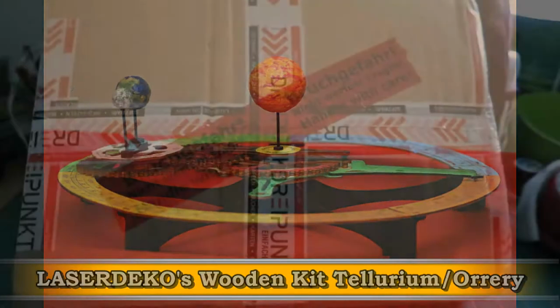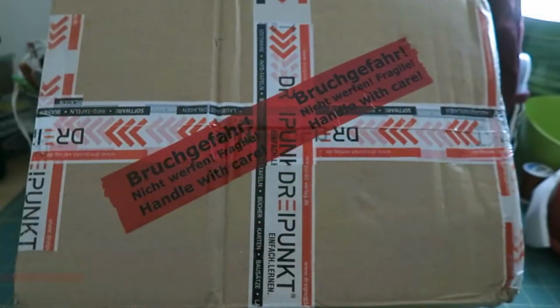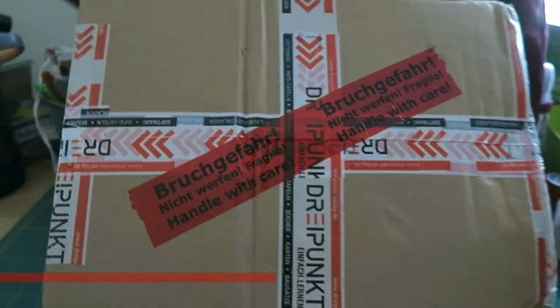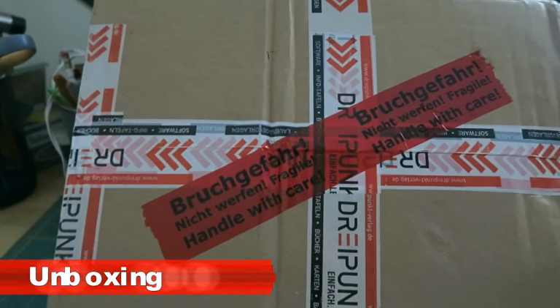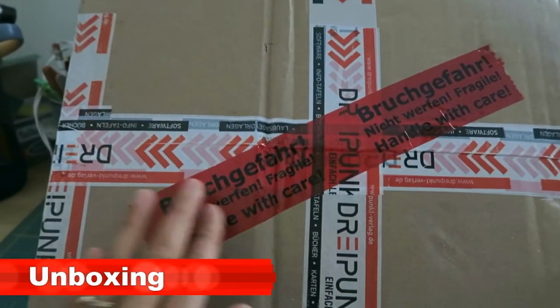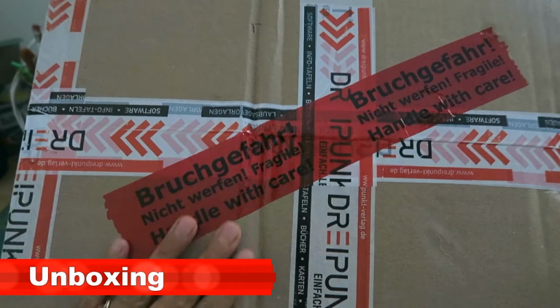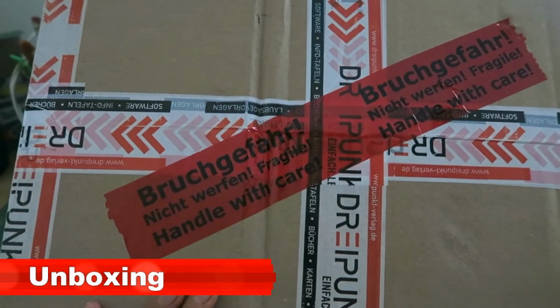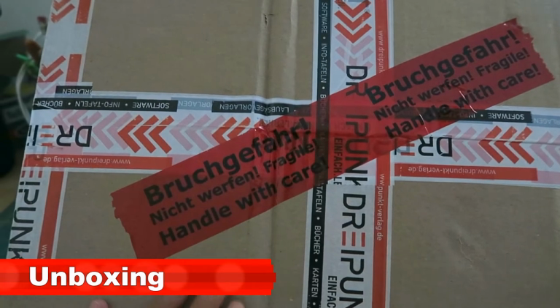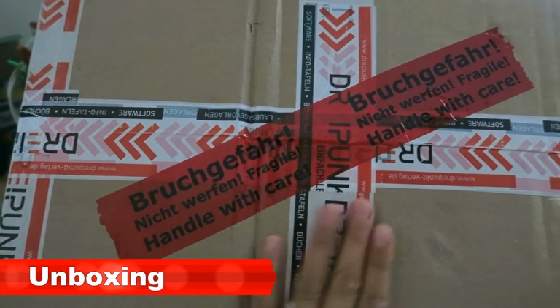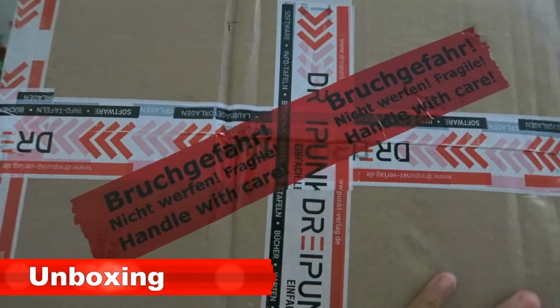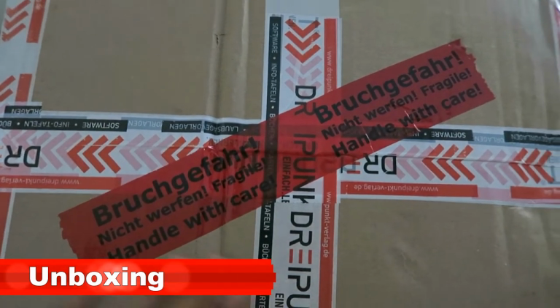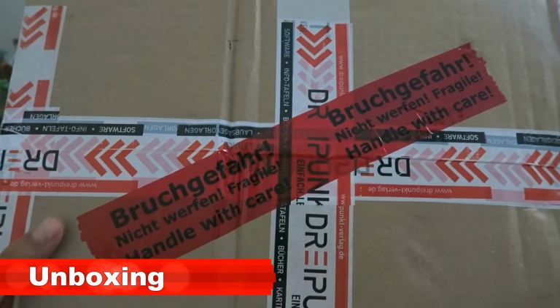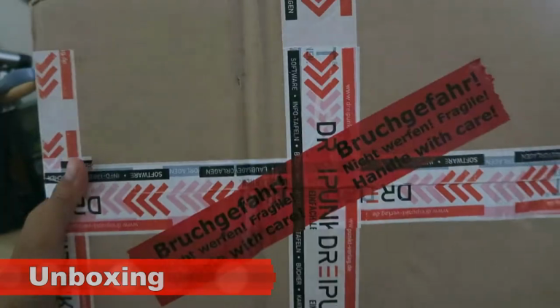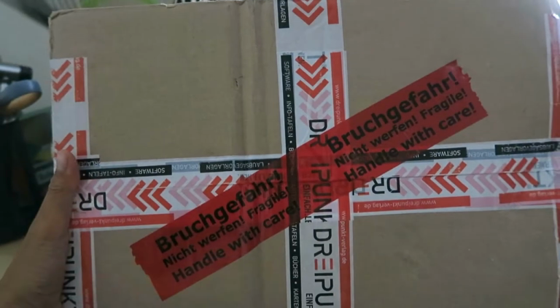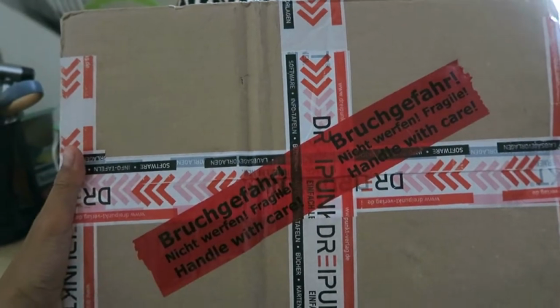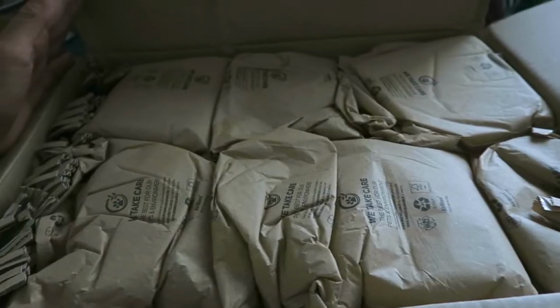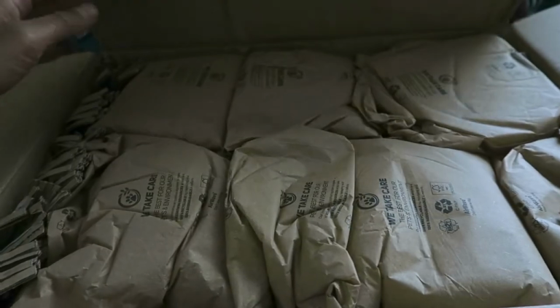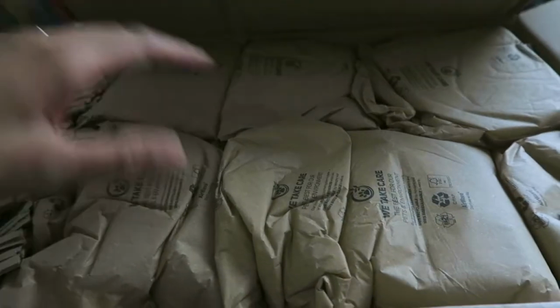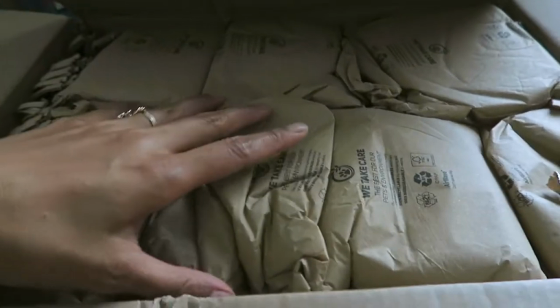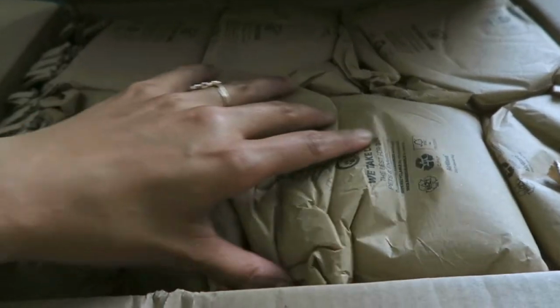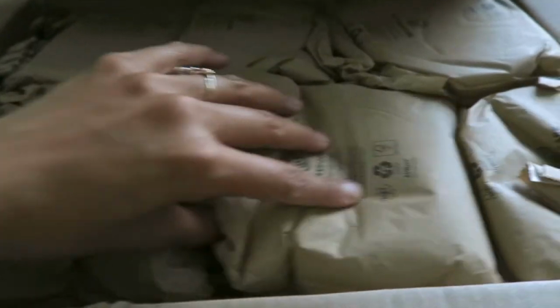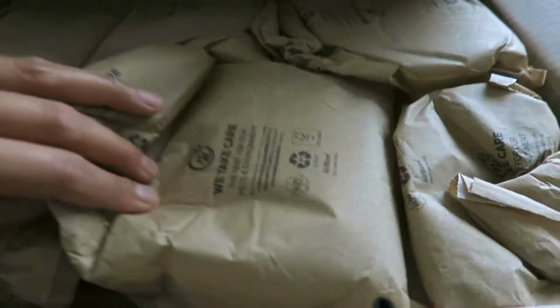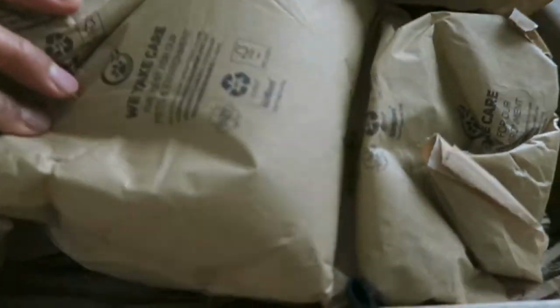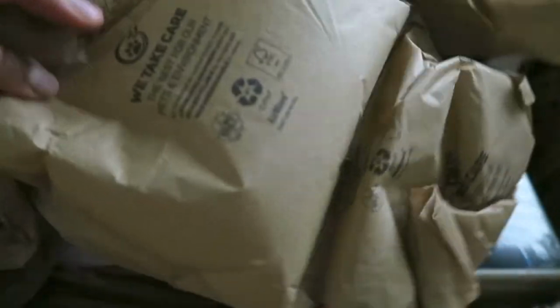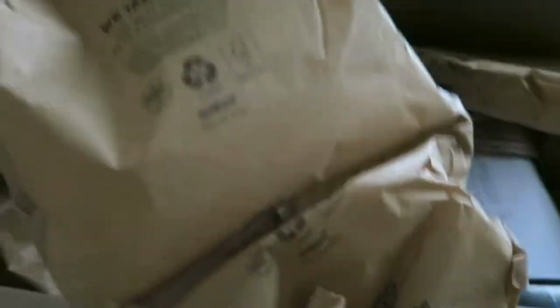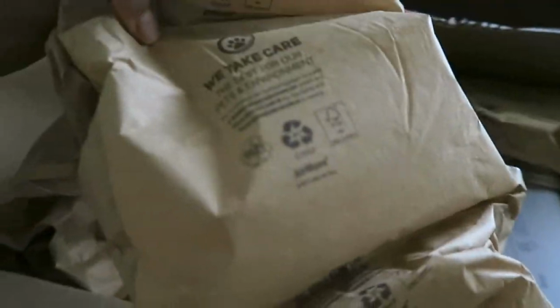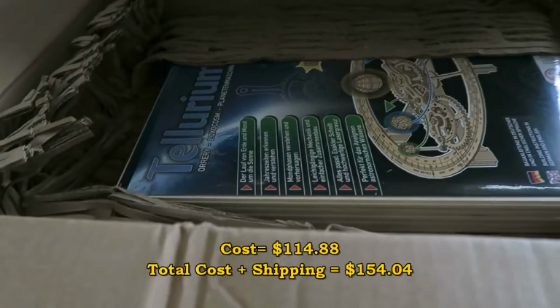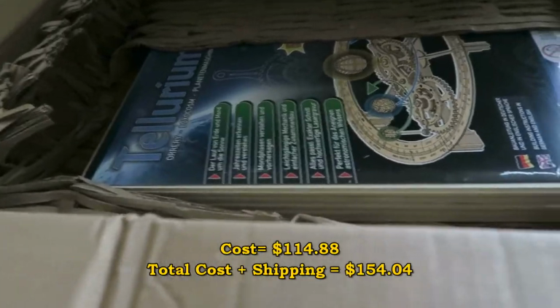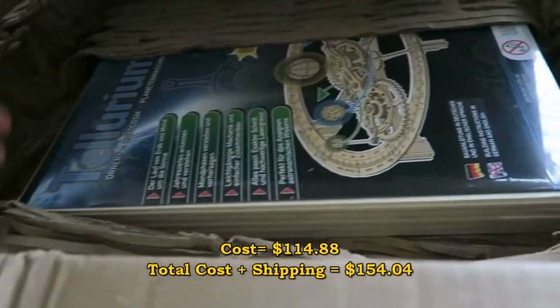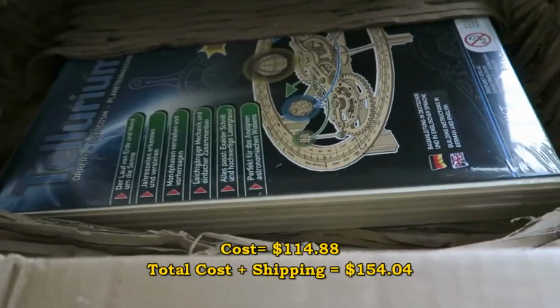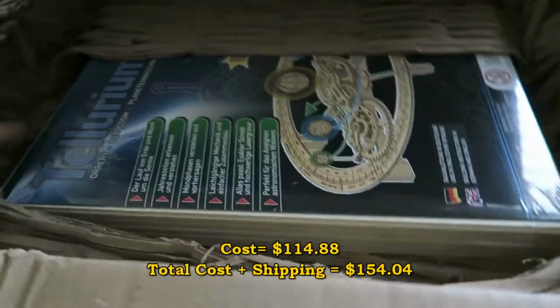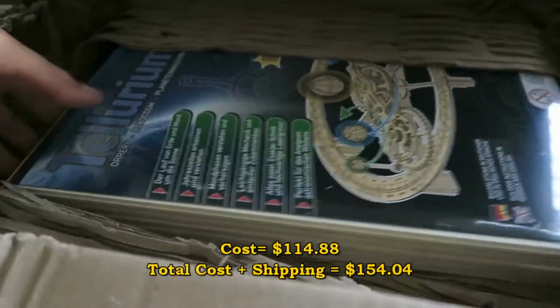I got my package from Germany. It took two weeks to get here. Let's open it. Wow, look at this packaging — it's so green. This cost me about $154.